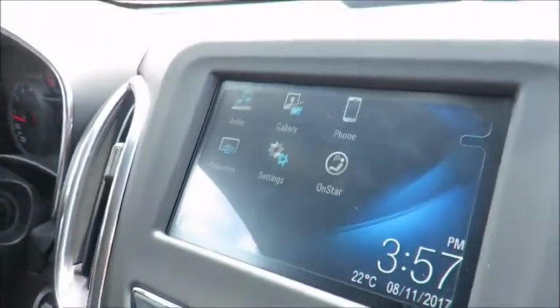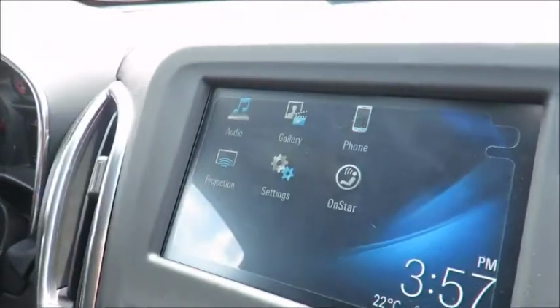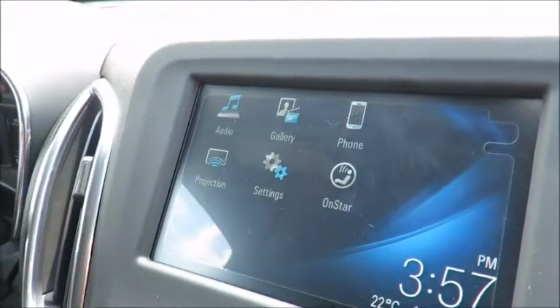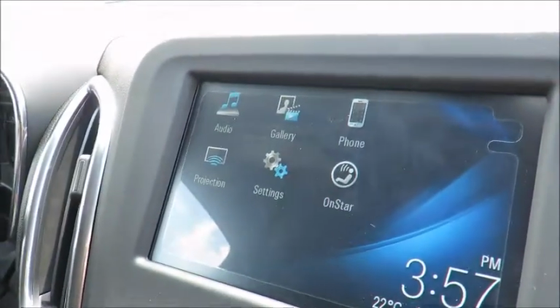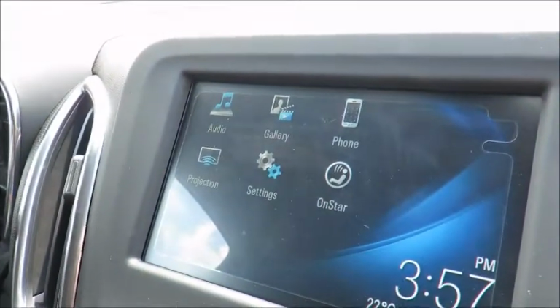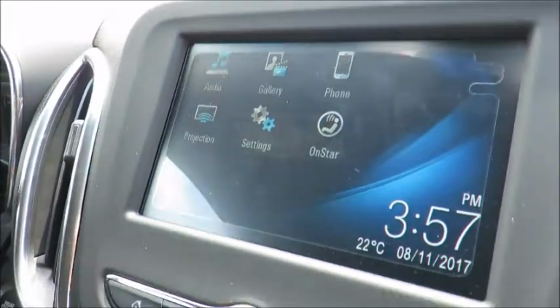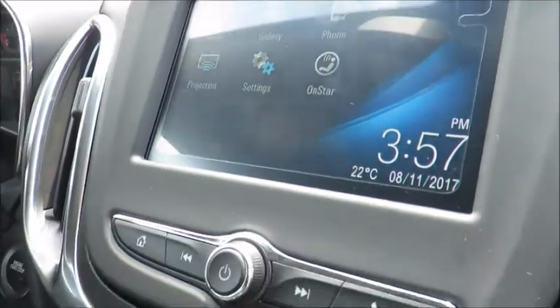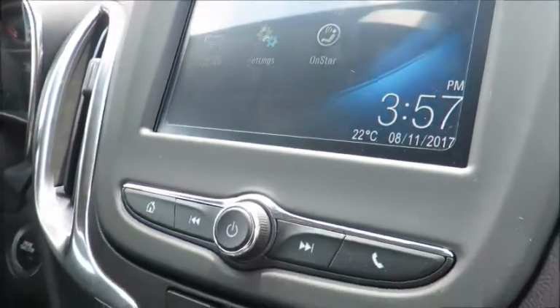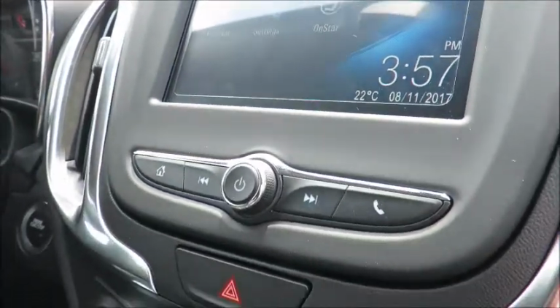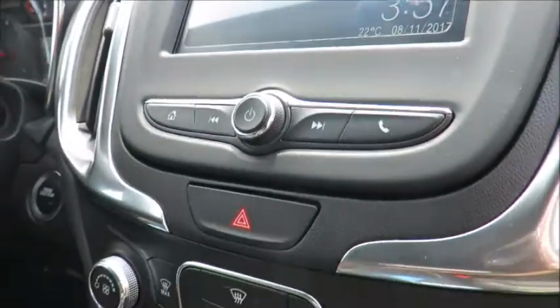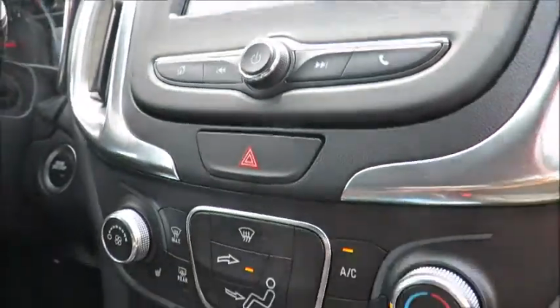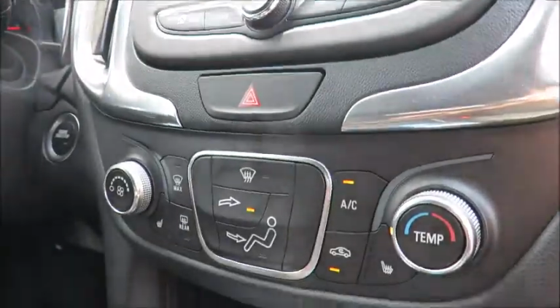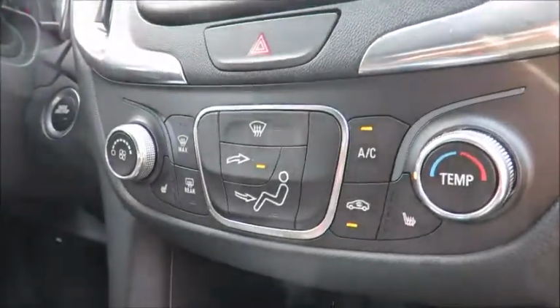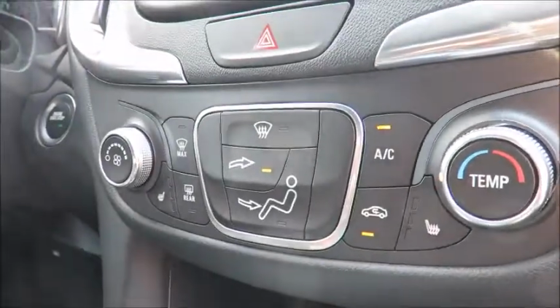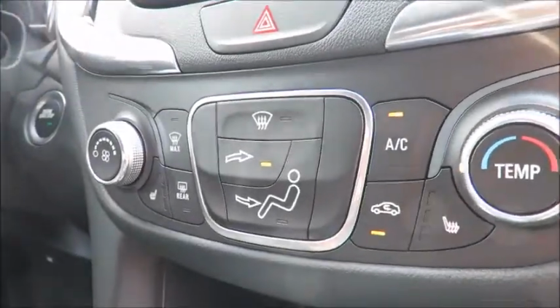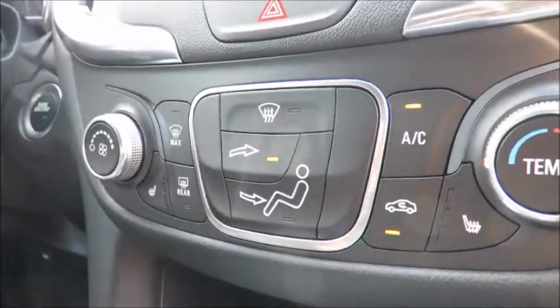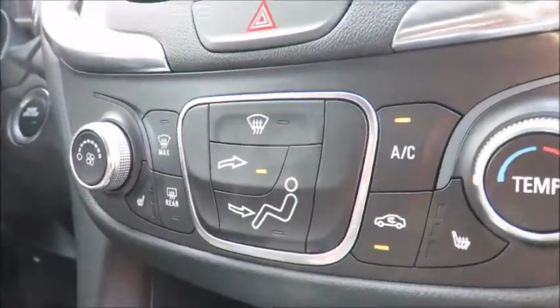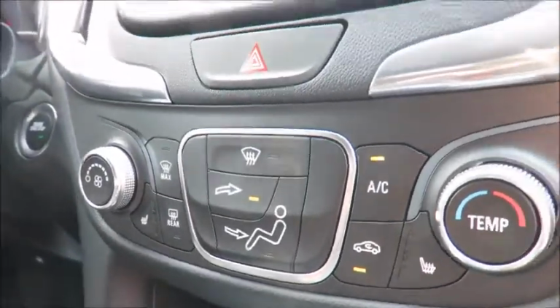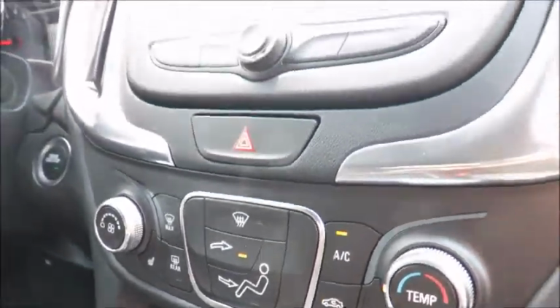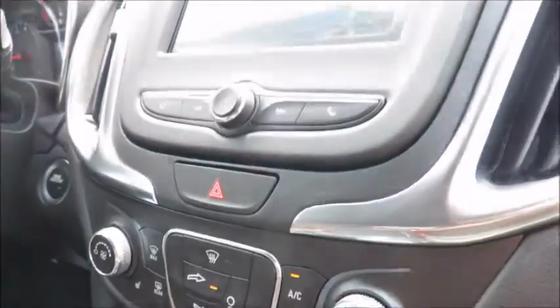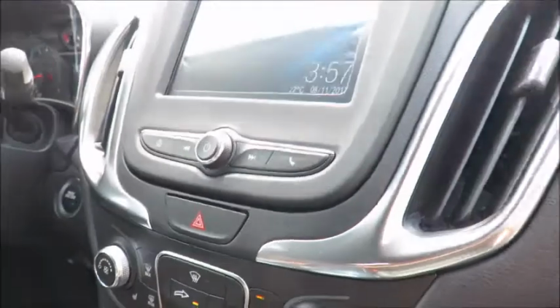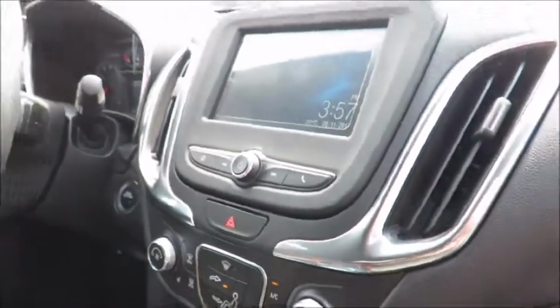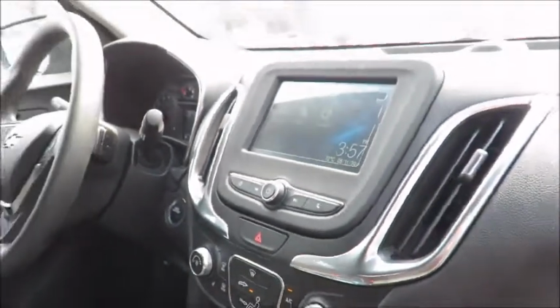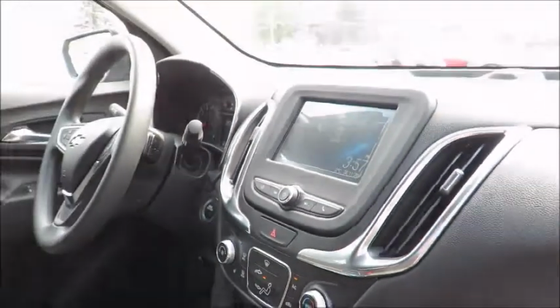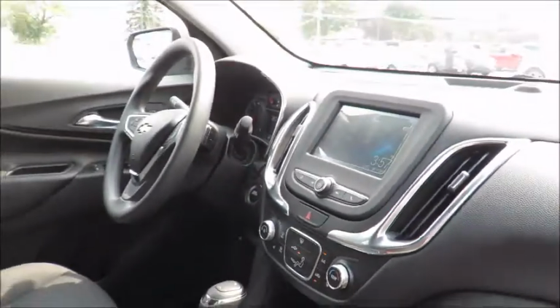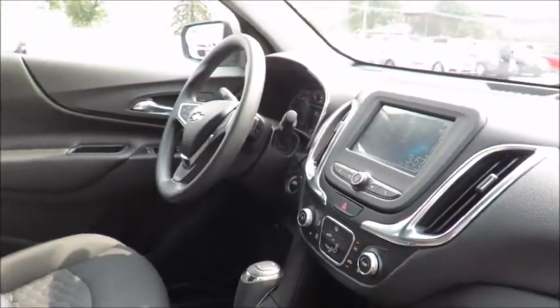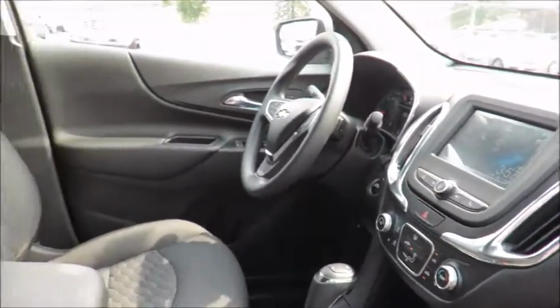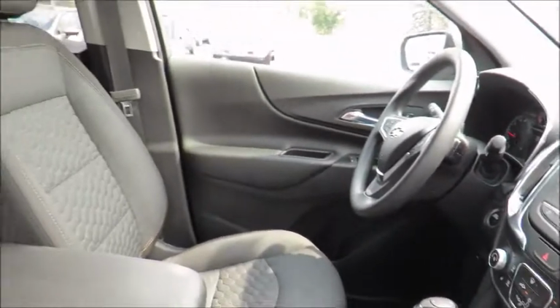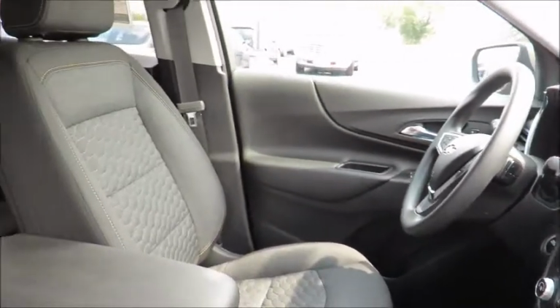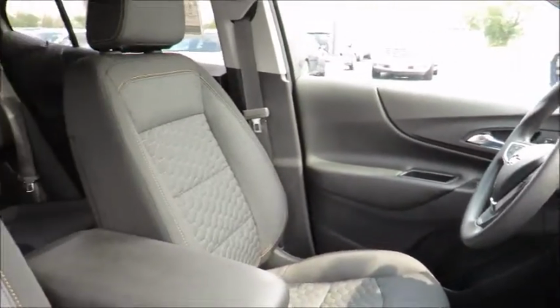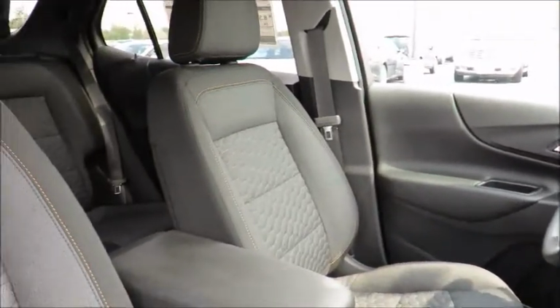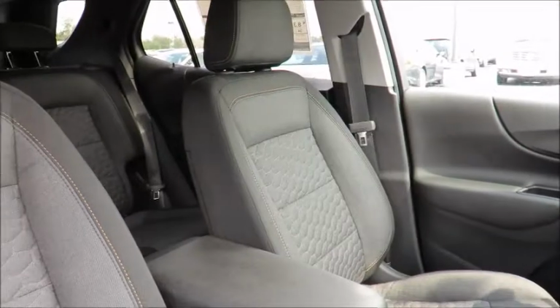Speaking of service, we invite you to check out our new Express Quick Loop facility and fully automatic car wash that's open 24 hours a day. Each Quick Loop service will also receive a full vehicle interior vacuum, floor mat shampoo, and a free car wash.